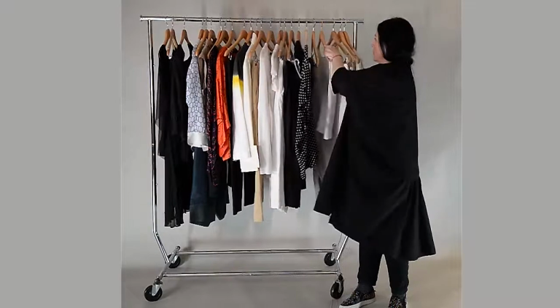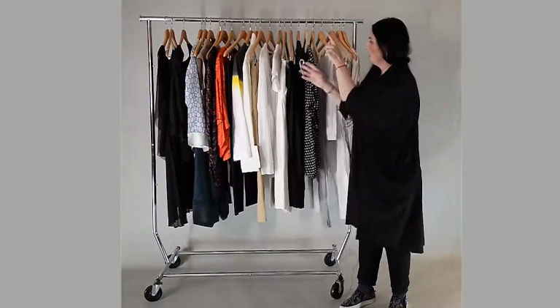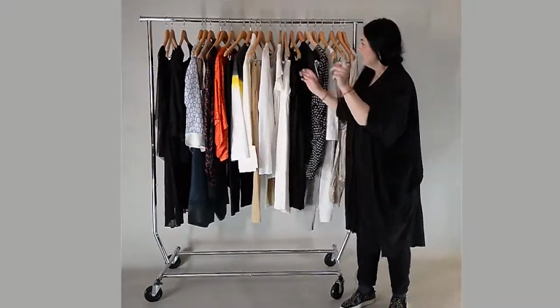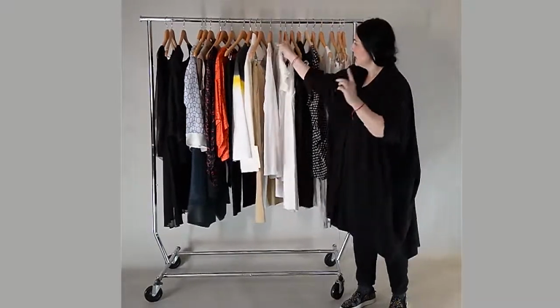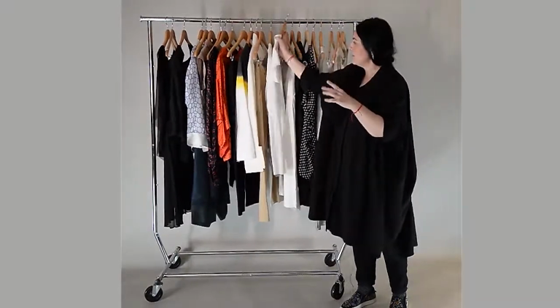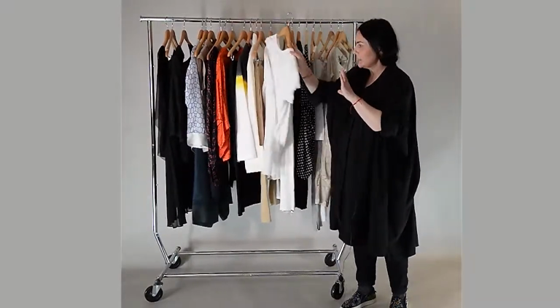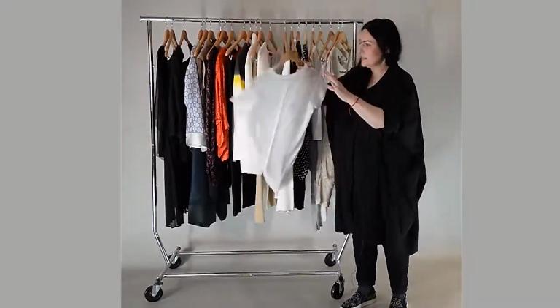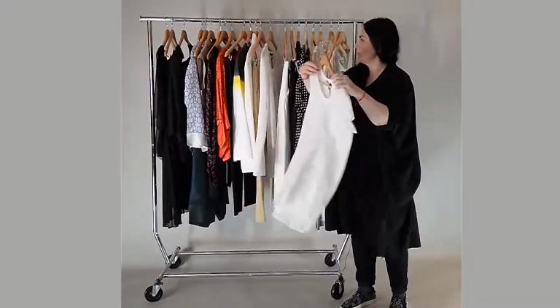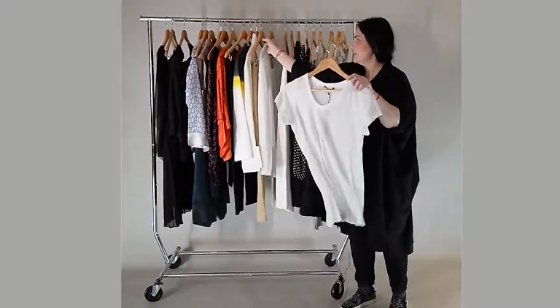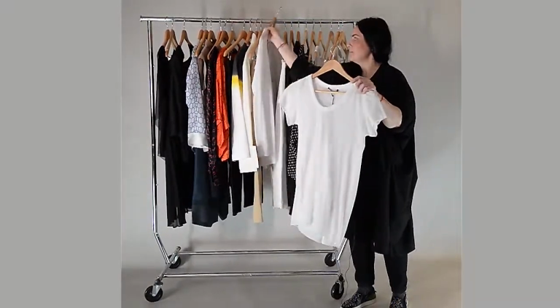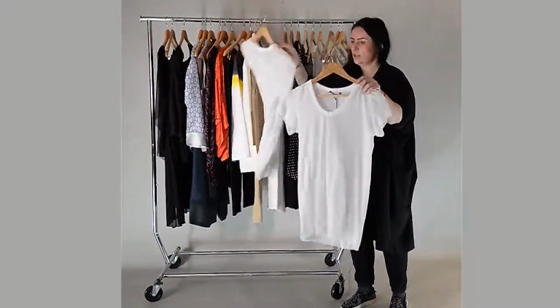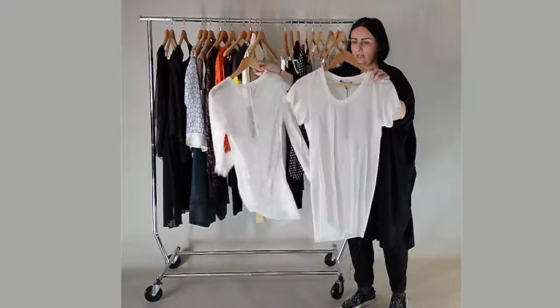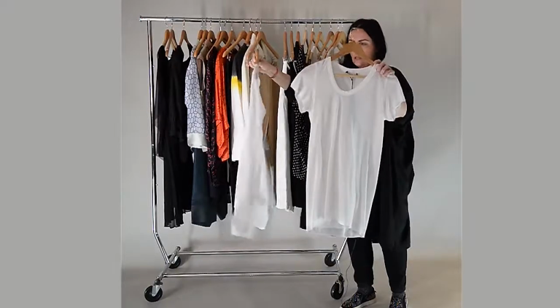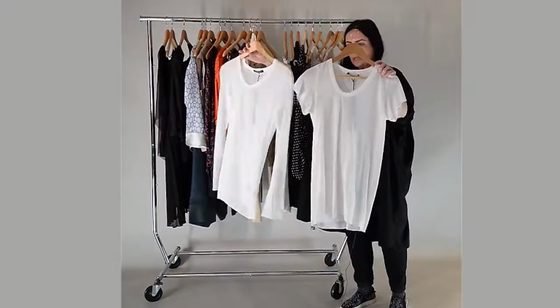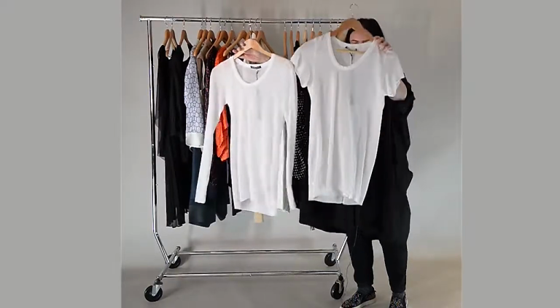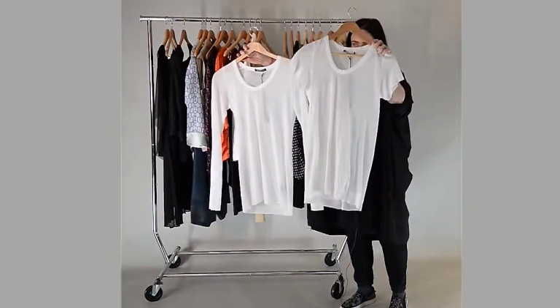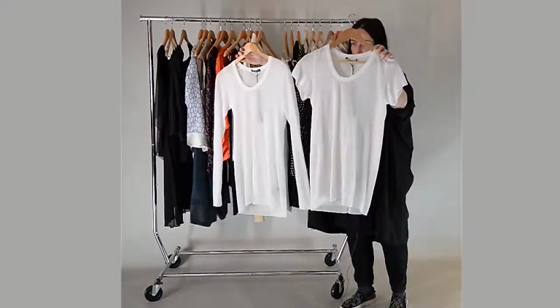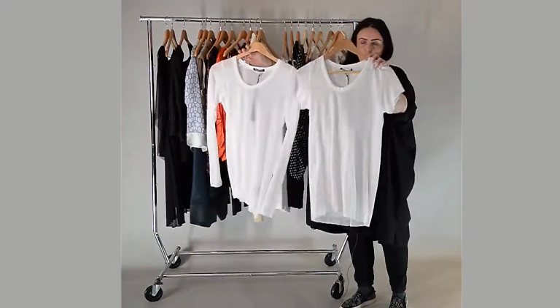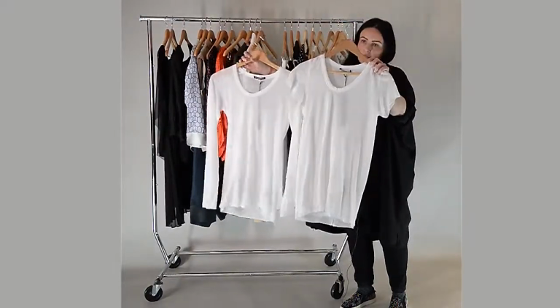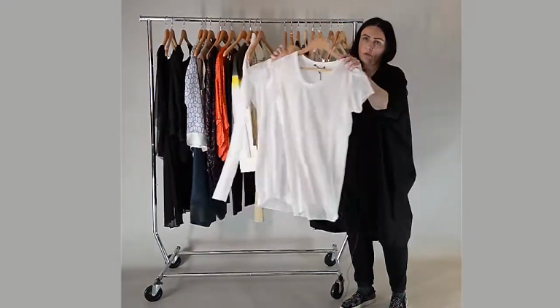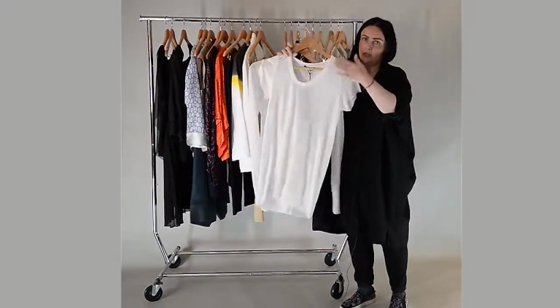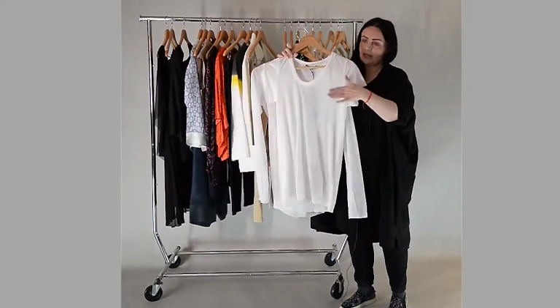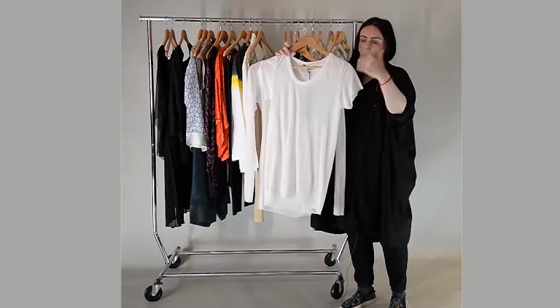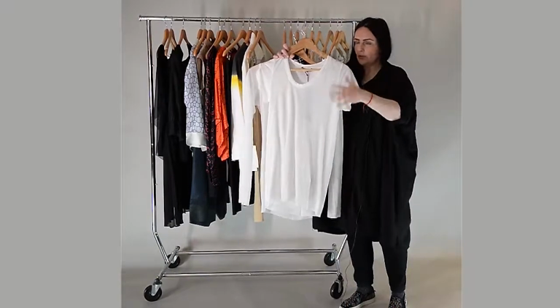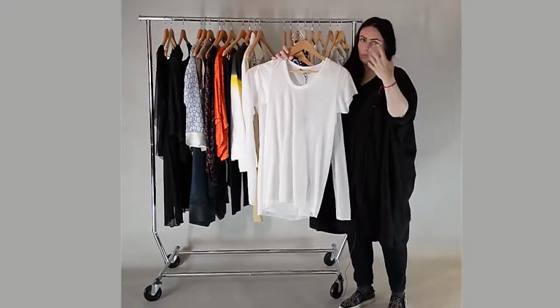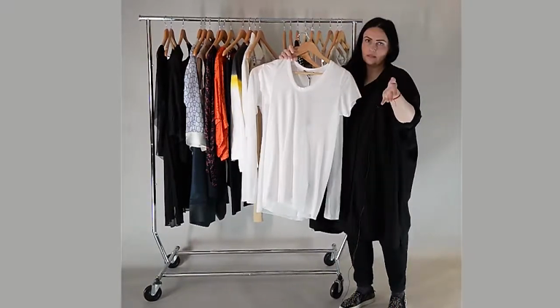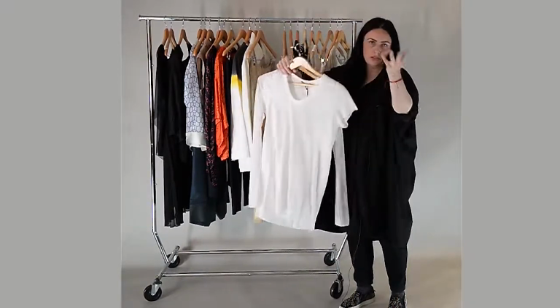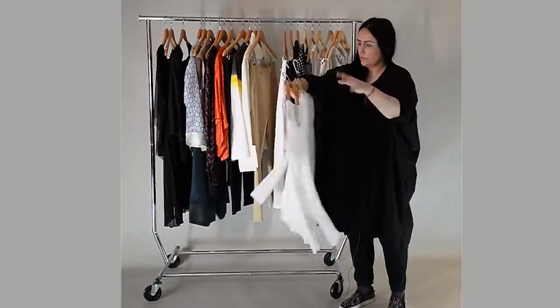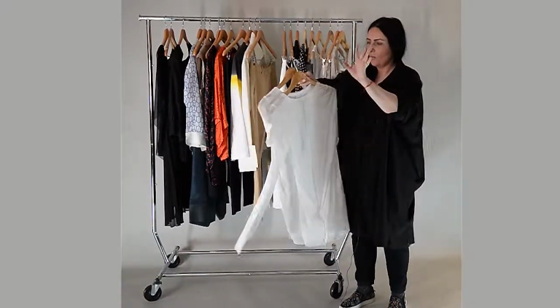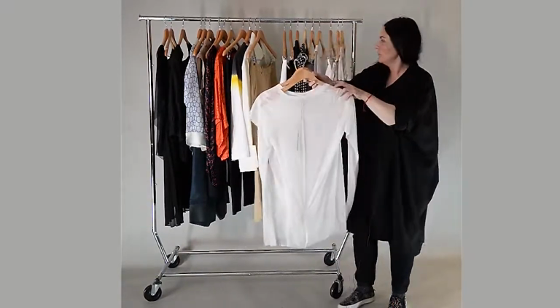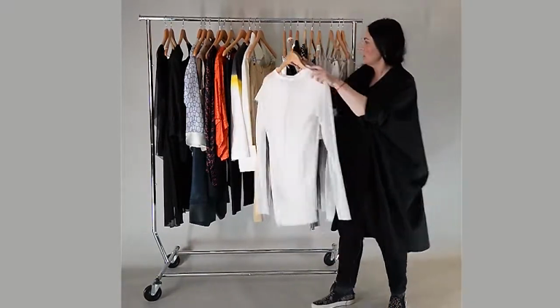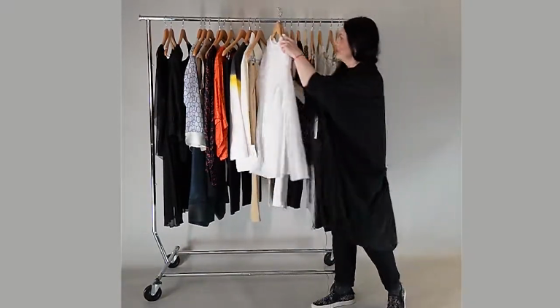The next type, which is a must in our wardrobe, is the simple white t-shirt — long sleeves or short sleeves. This goes with everything: under a jacket, over trousers, with a skirt, with jeans, with all kinds of trousers and skirts.